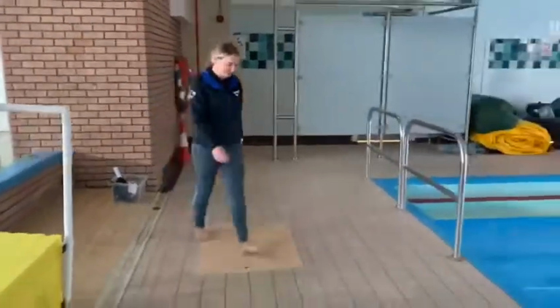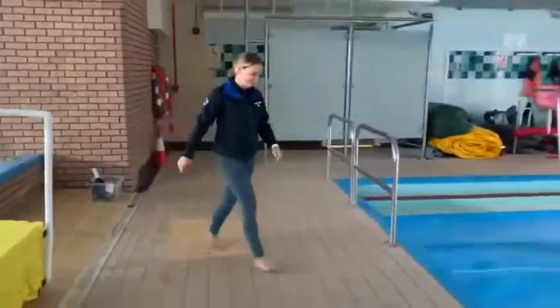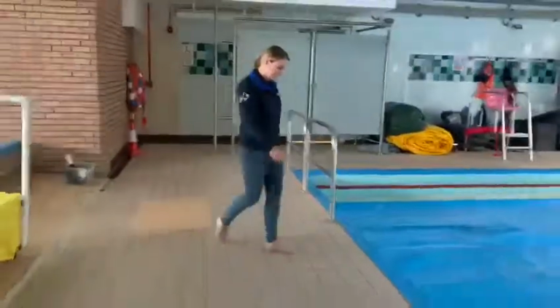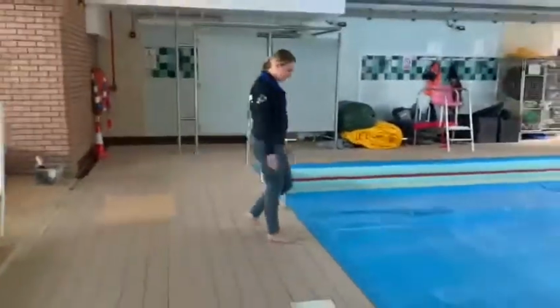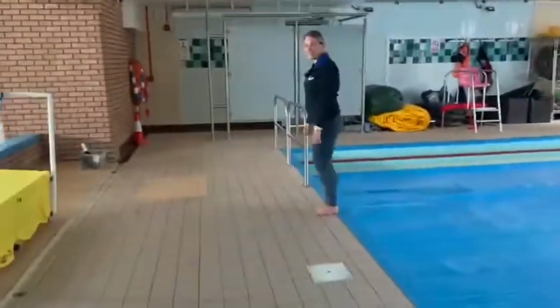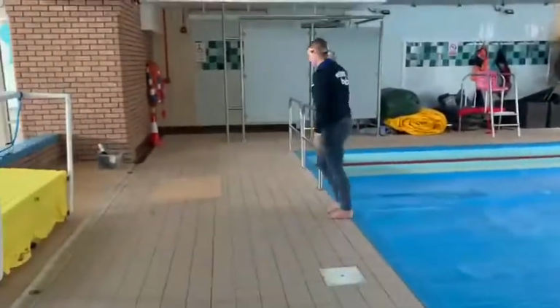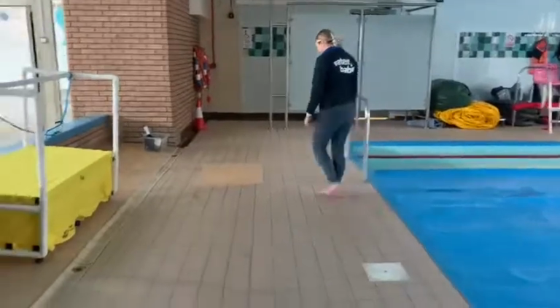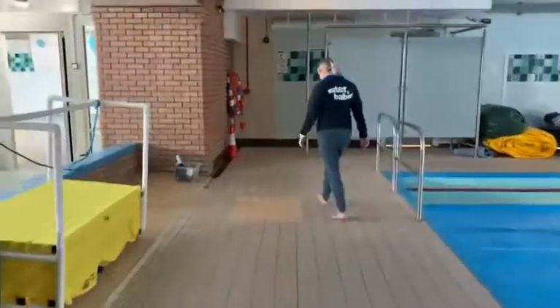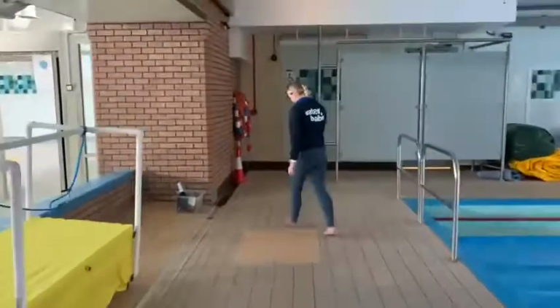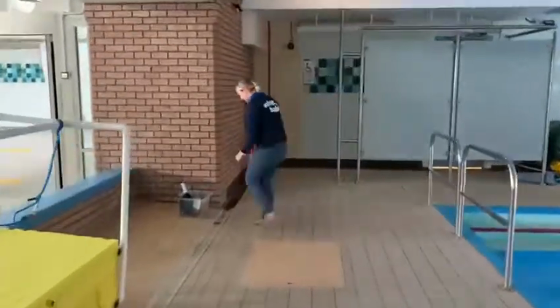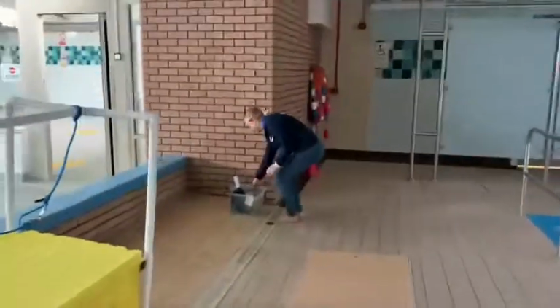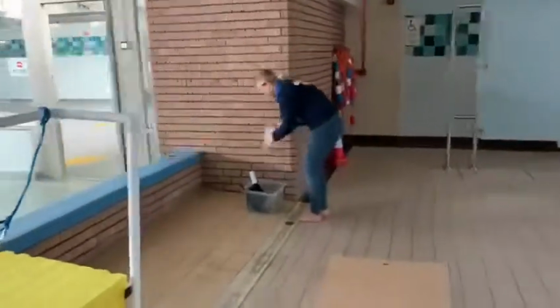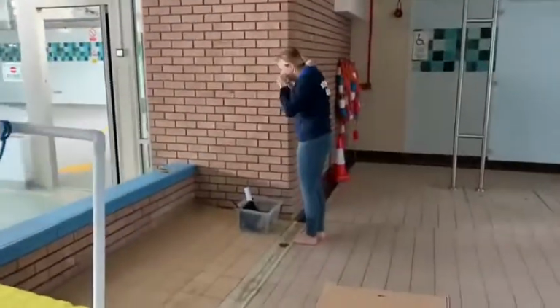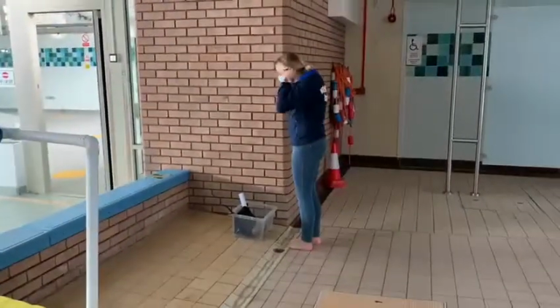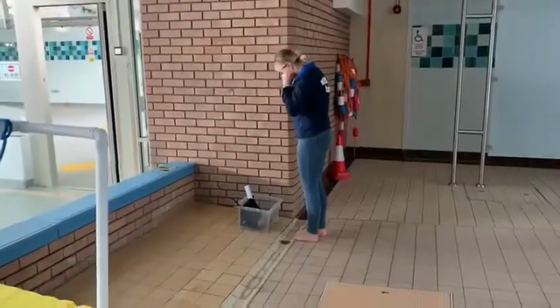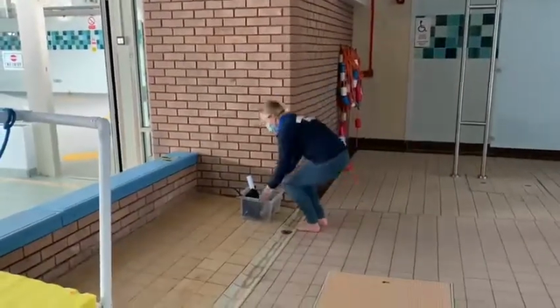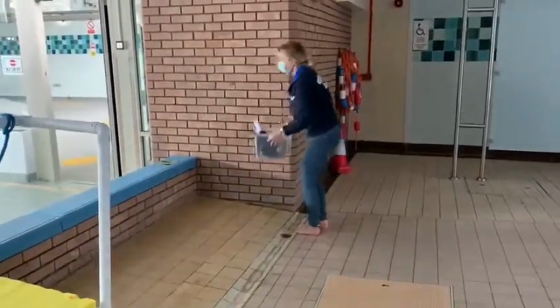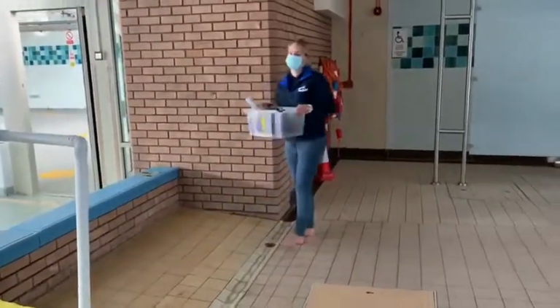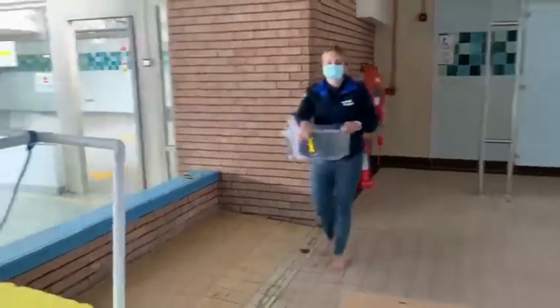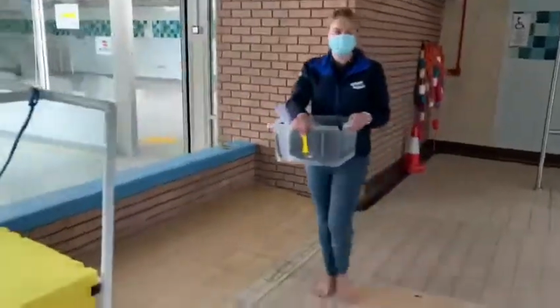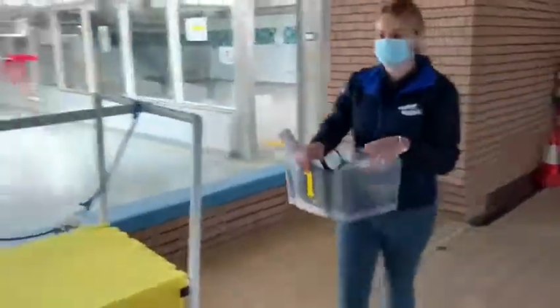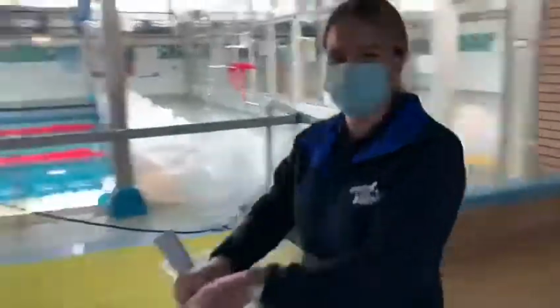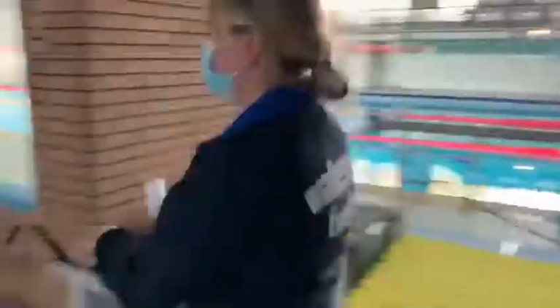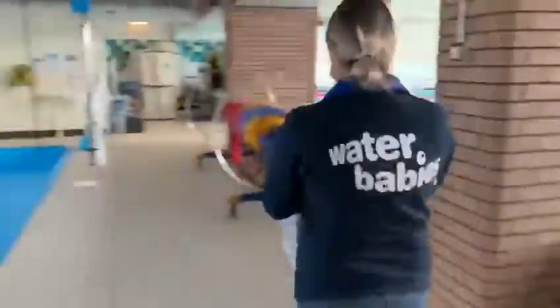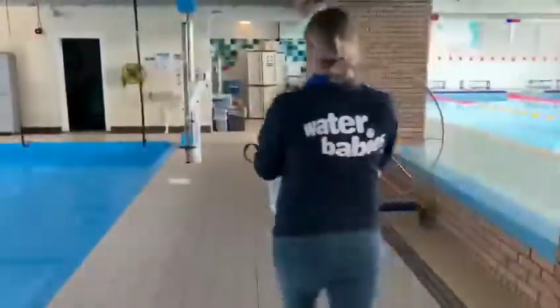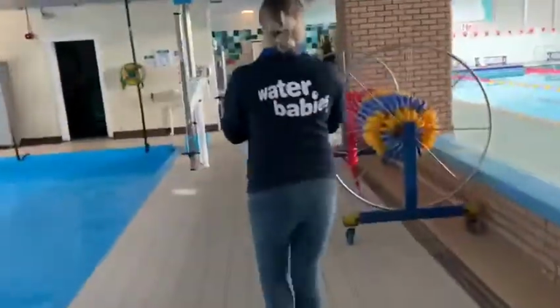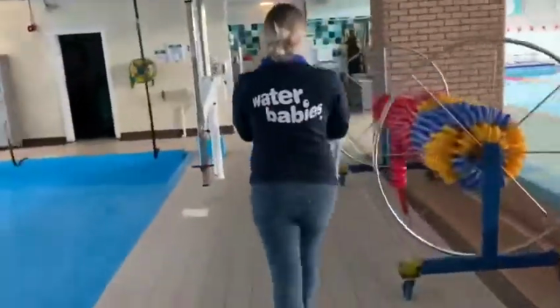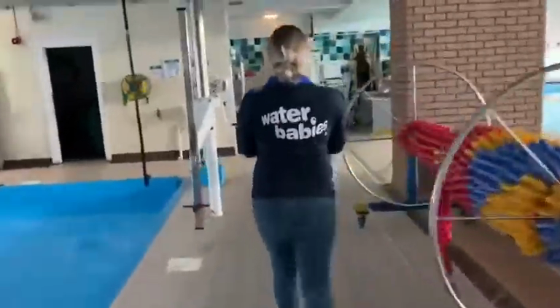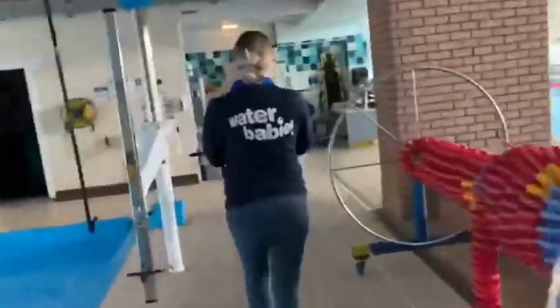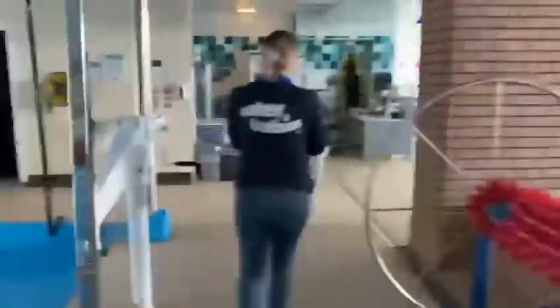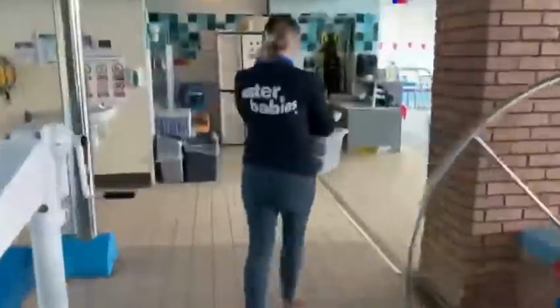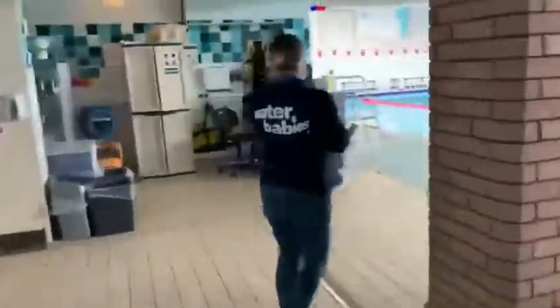Remember to take your mask off for the lesson, and then remember to pop your mask back on please. Then you're going to take all your belongings in that box back through to the changing rooms.